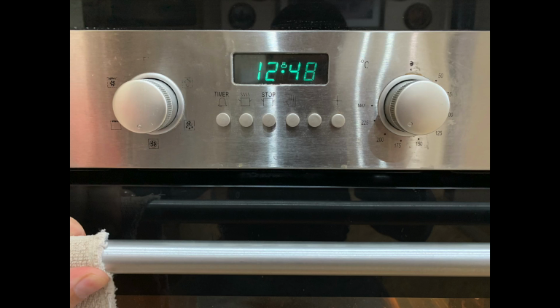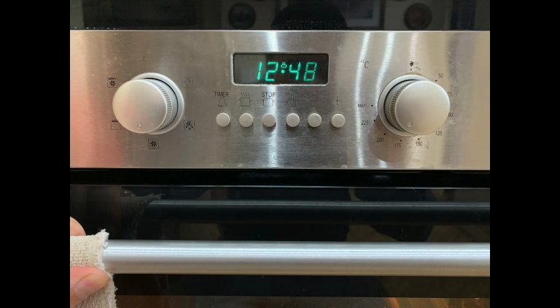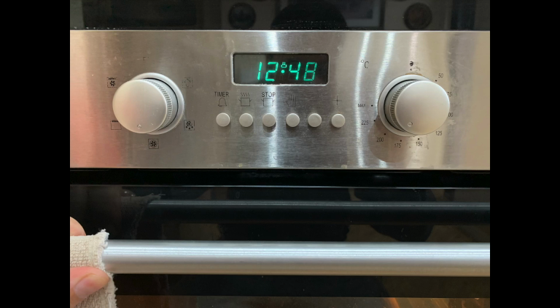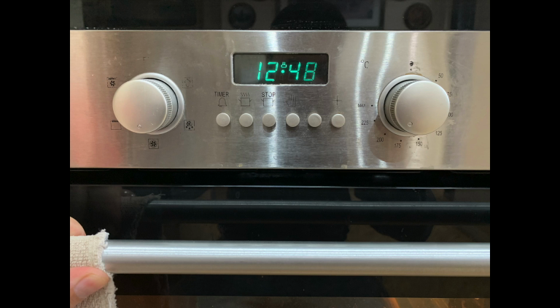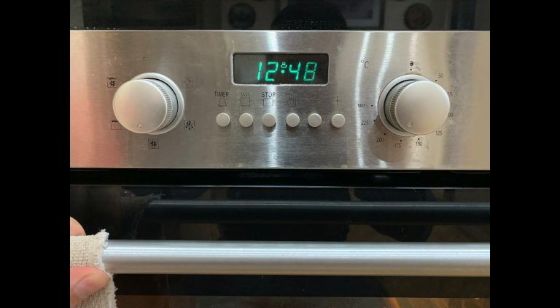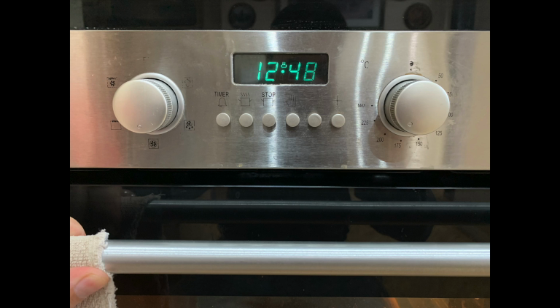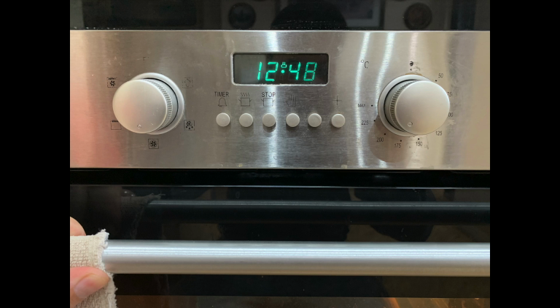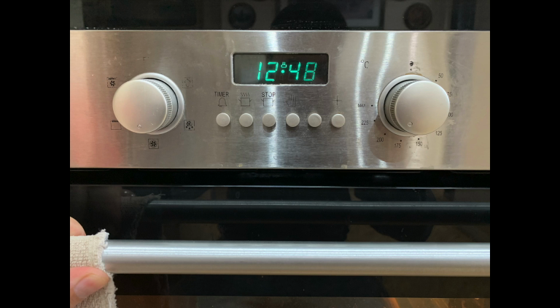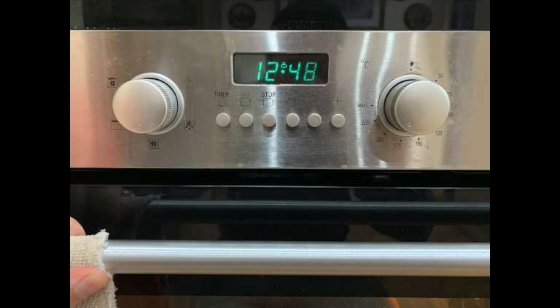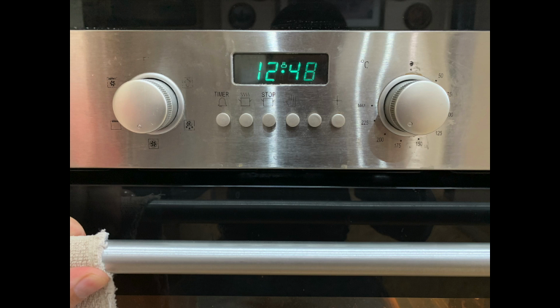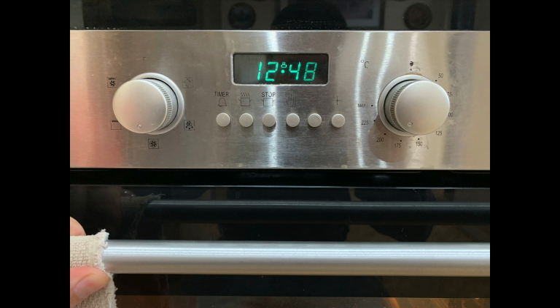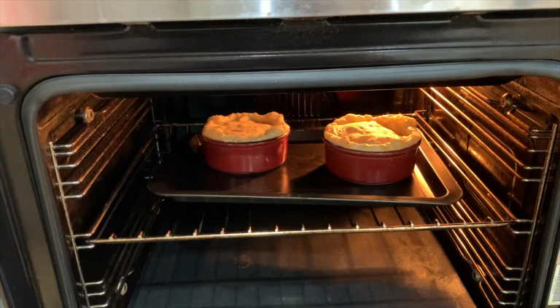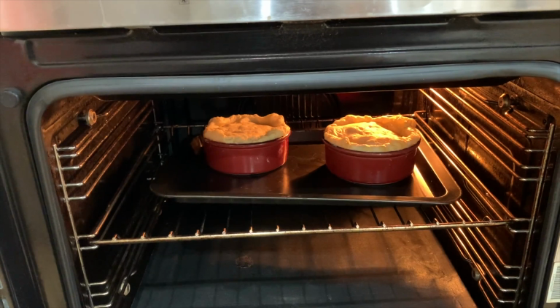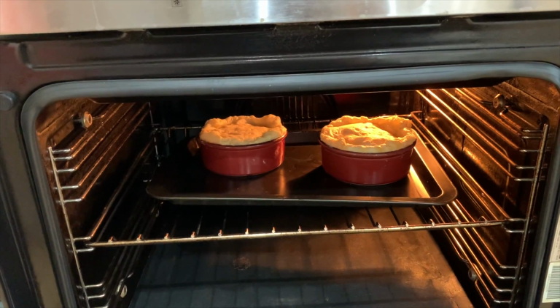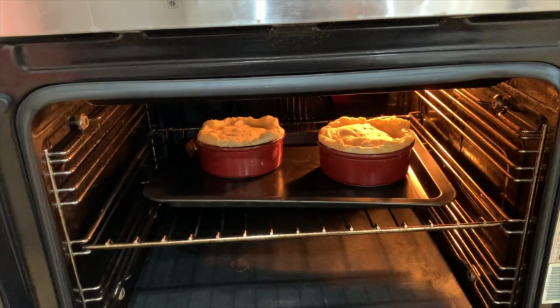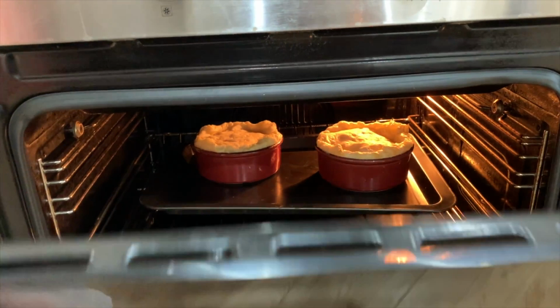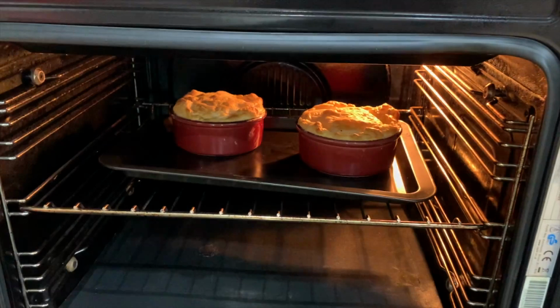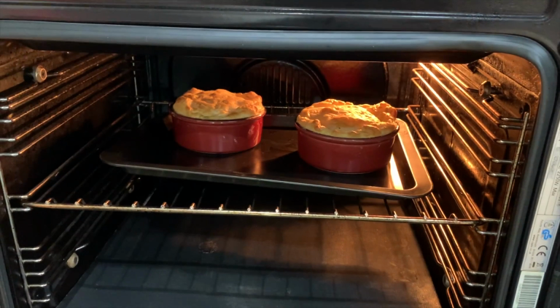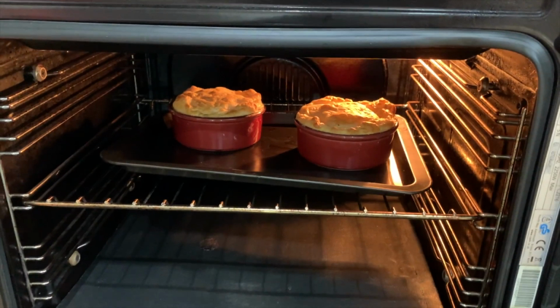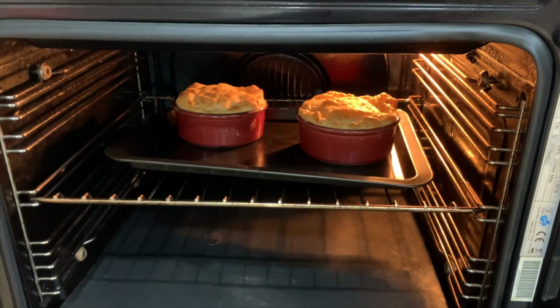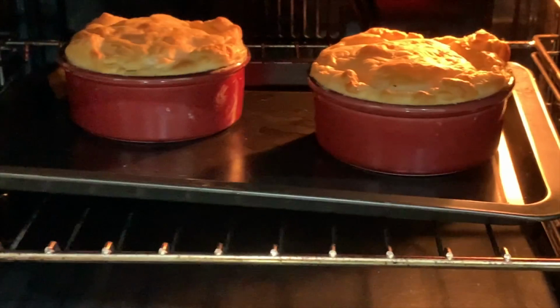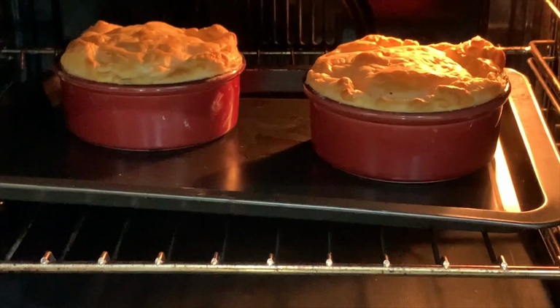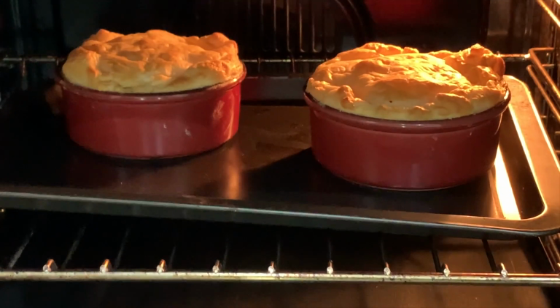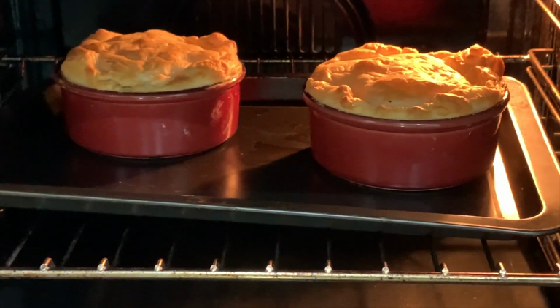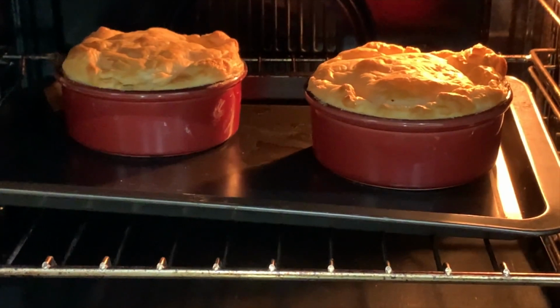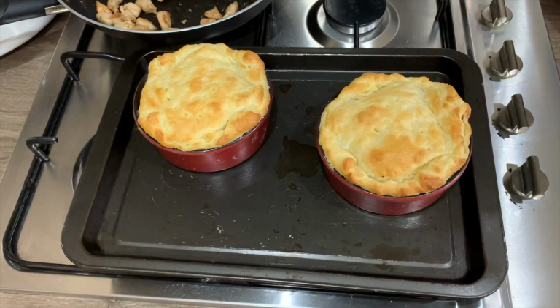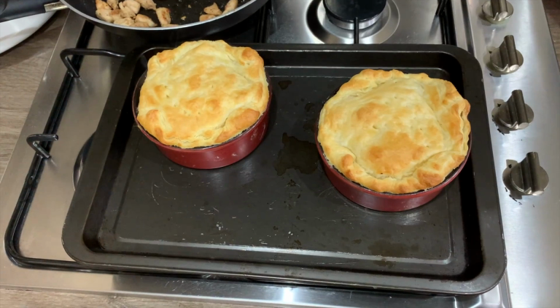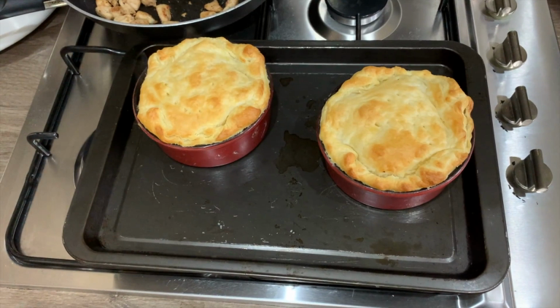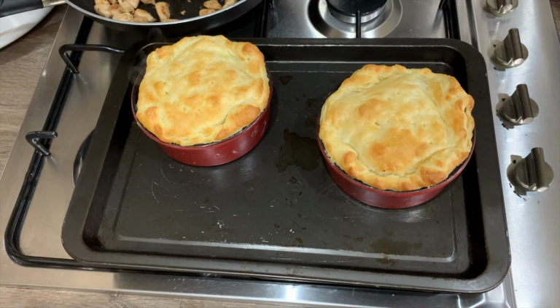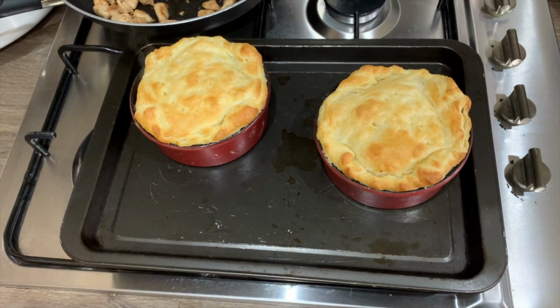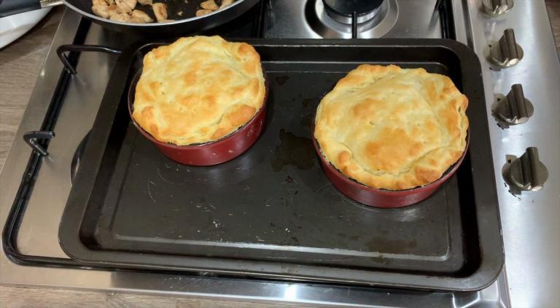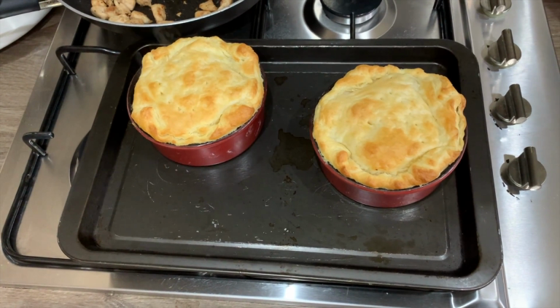Cook them on fan assist at 200 Celsius for 10 to 12 minutes and it should be done. Since everything on the inside is pre-cooked, we're just looking for them to brown, and this looks perfect.